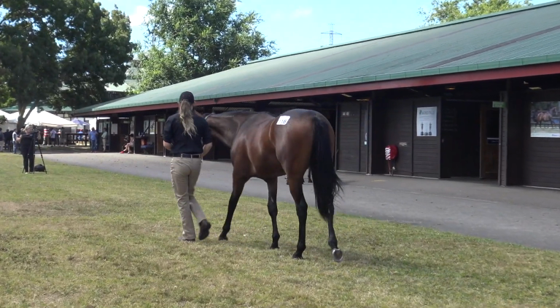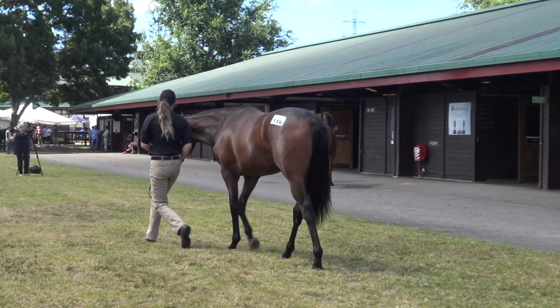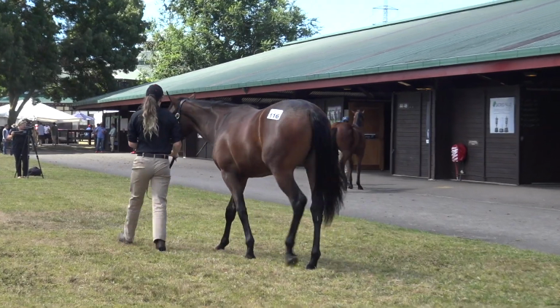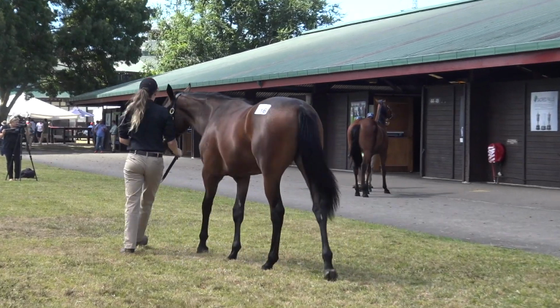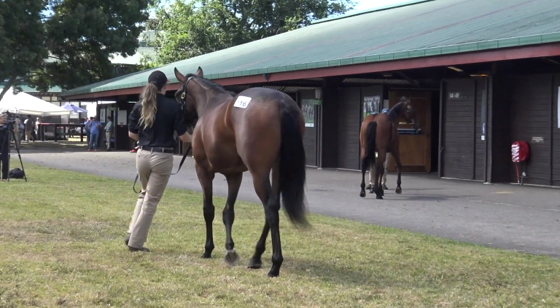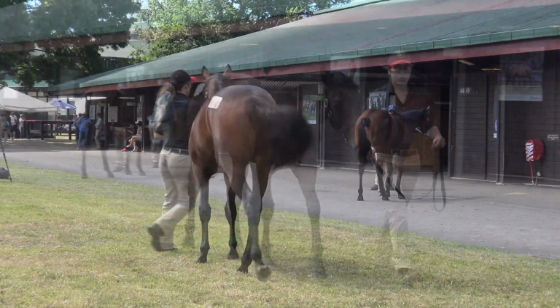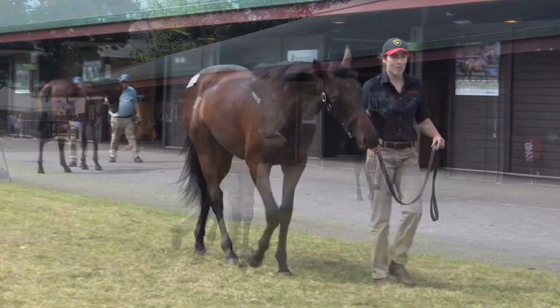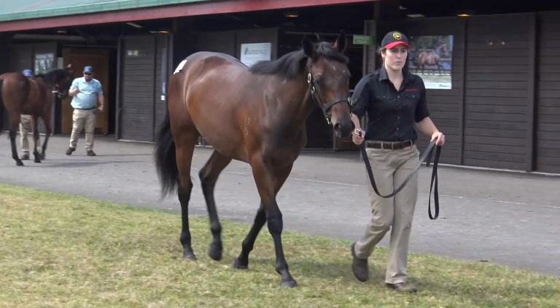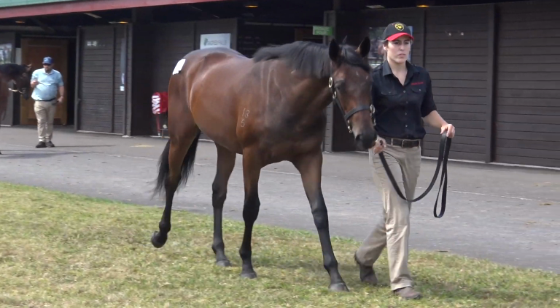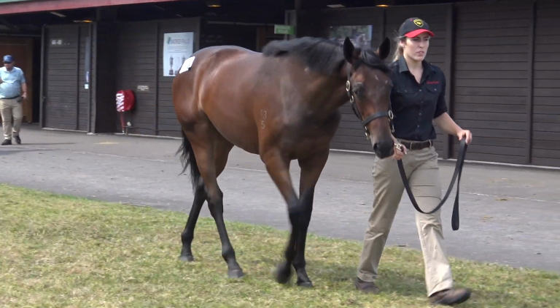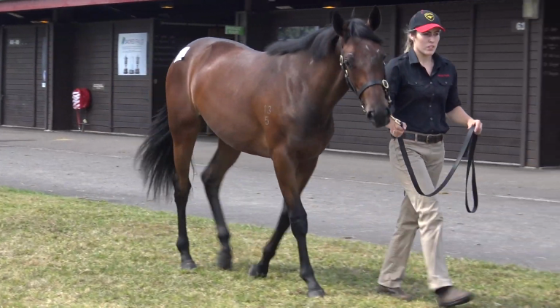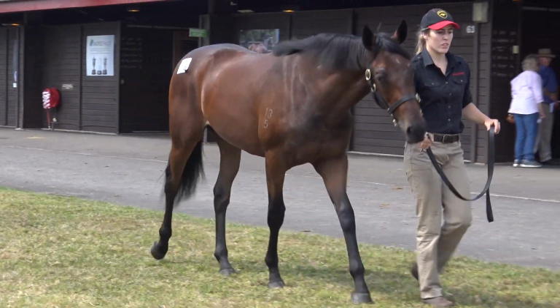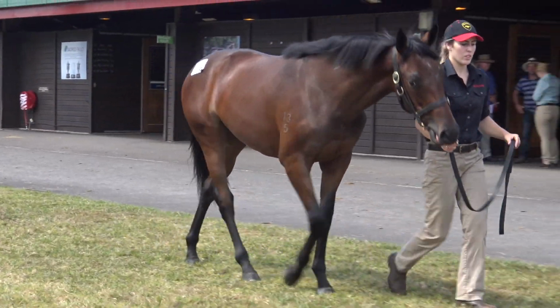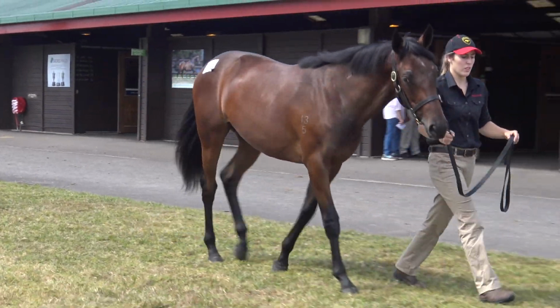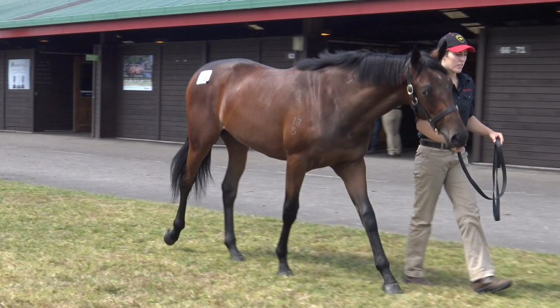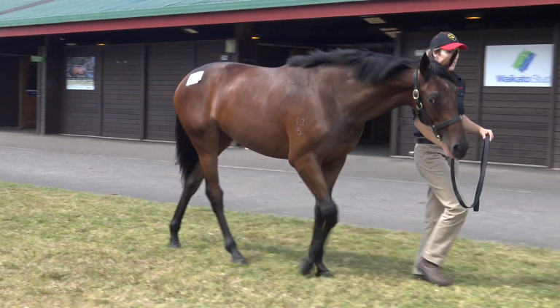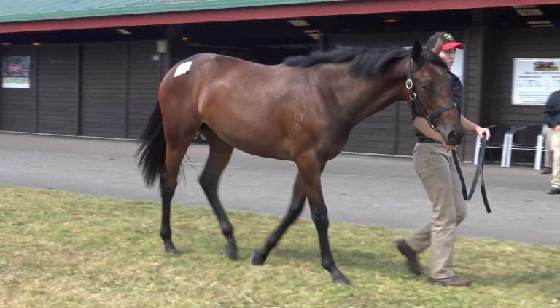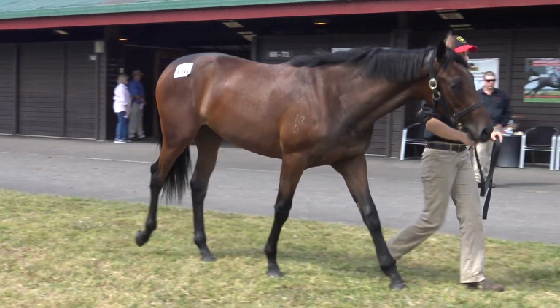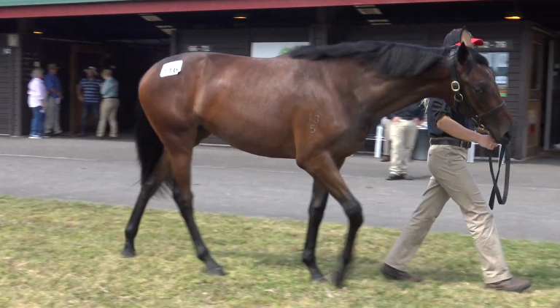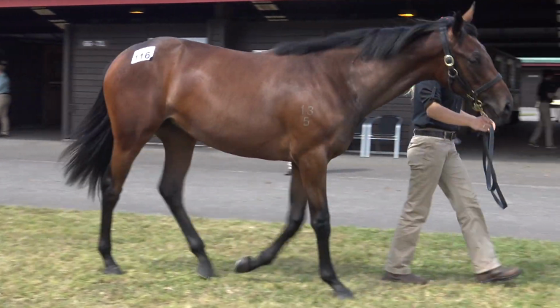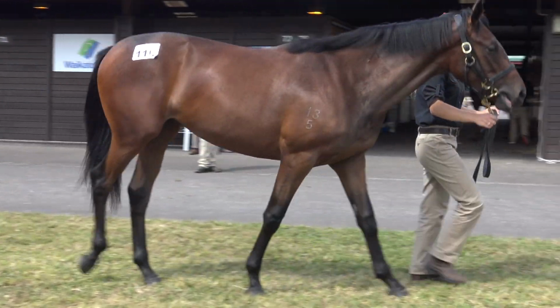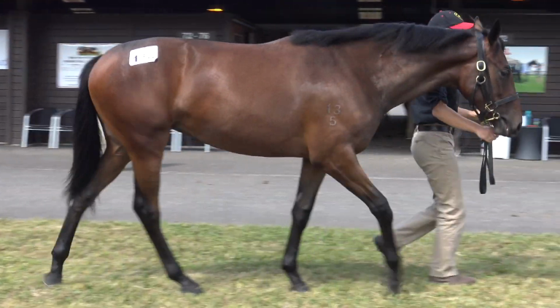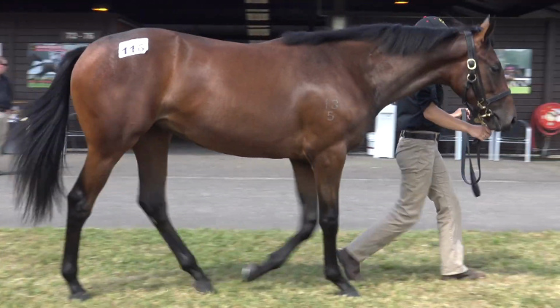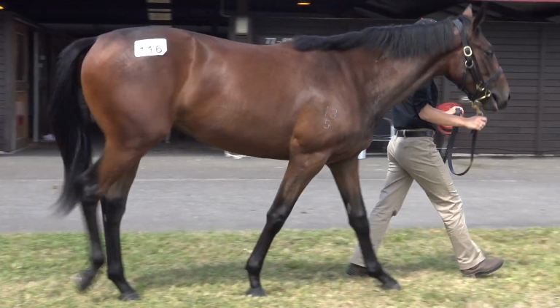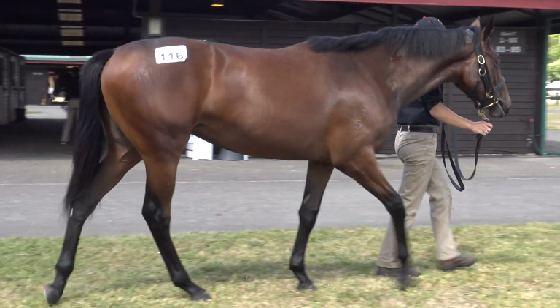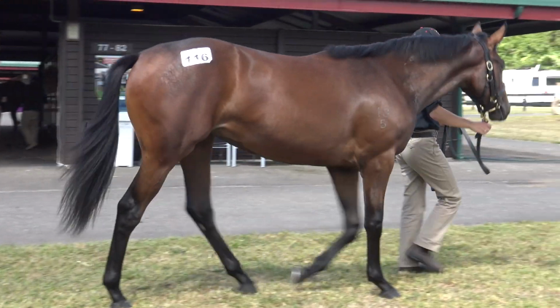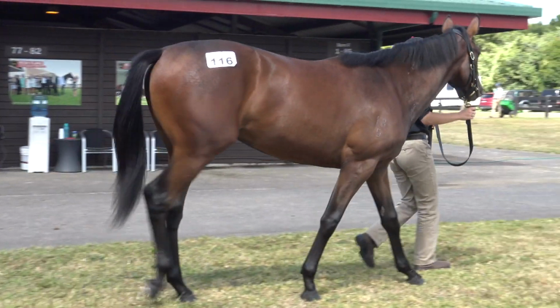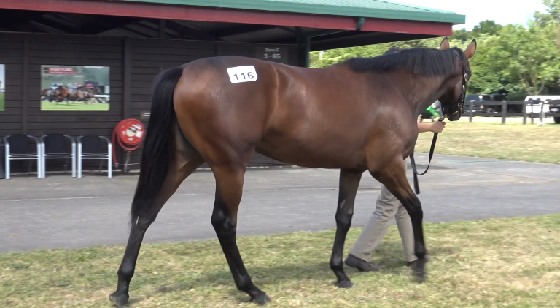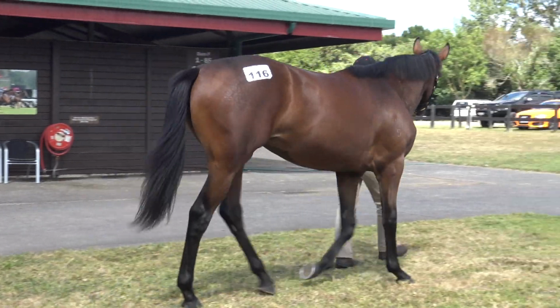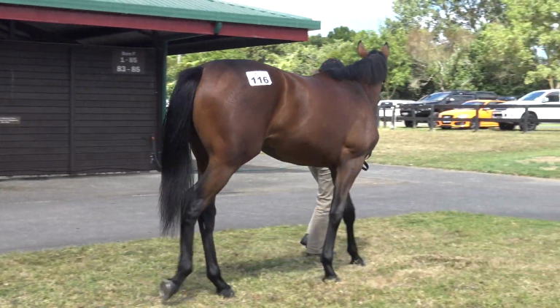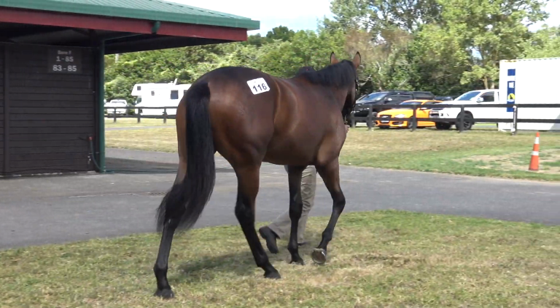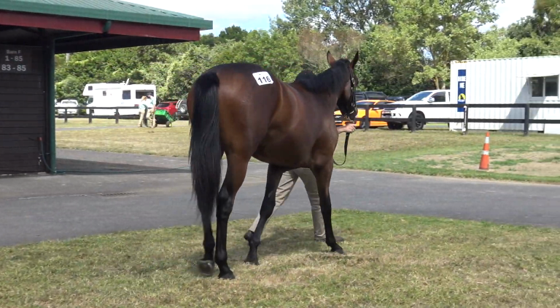Just give her a bit of time and be a bit patient with her. Really happy with her — got a clean set of x-rays. You see her walking here, that's her temperament. Really nice, bright, quiet filly. Lovely, big, relaxed, moving filly.